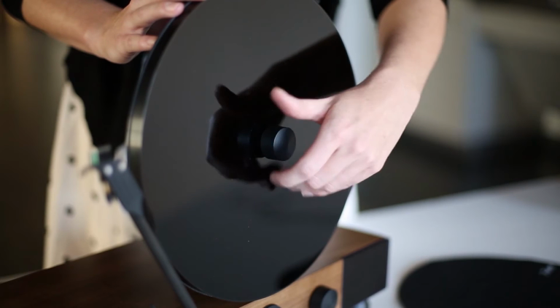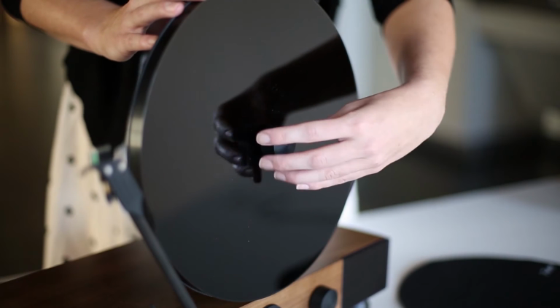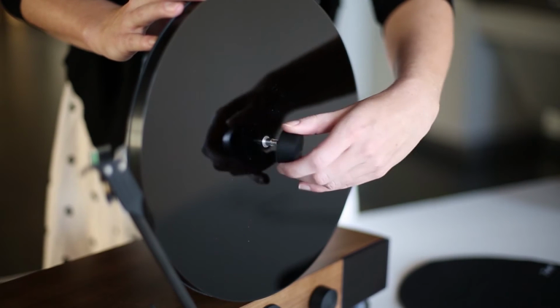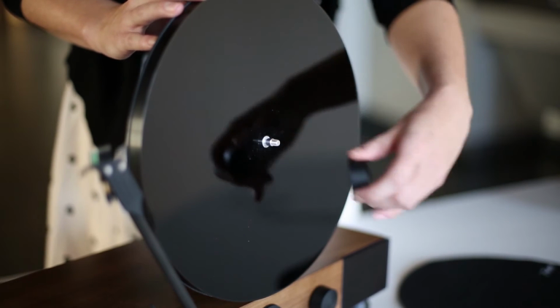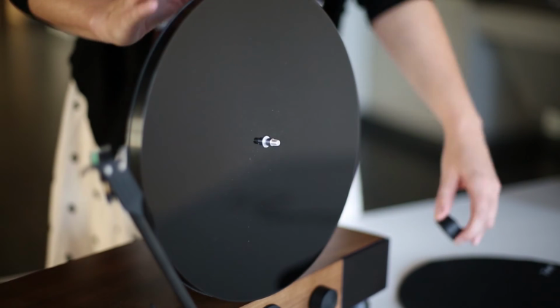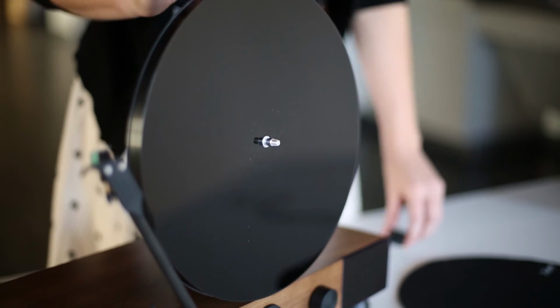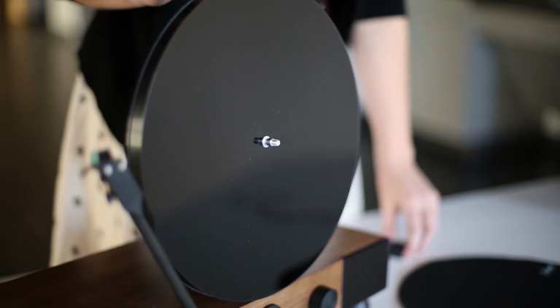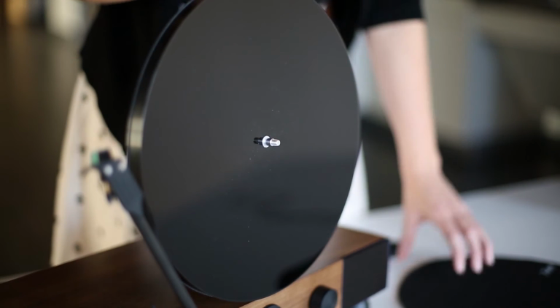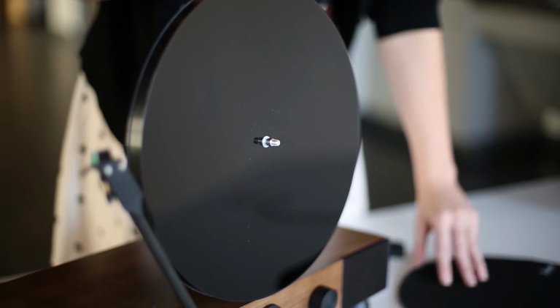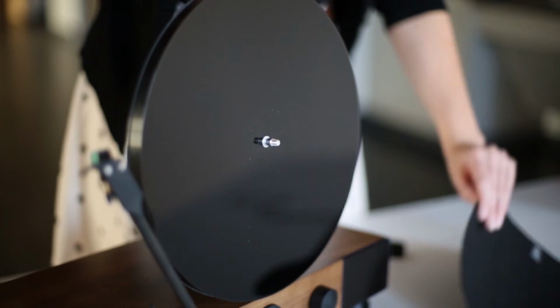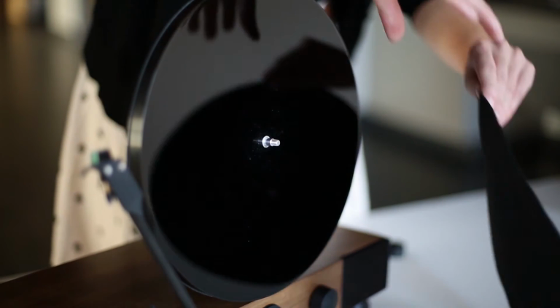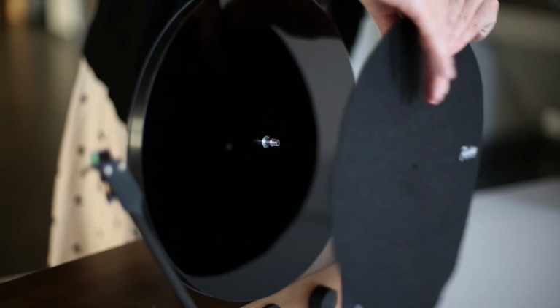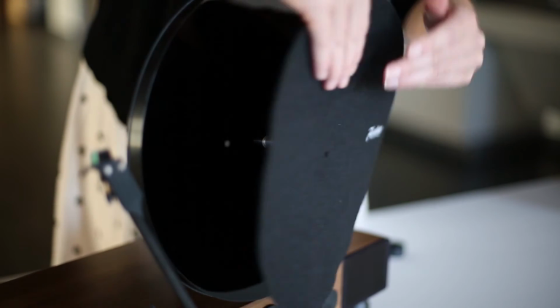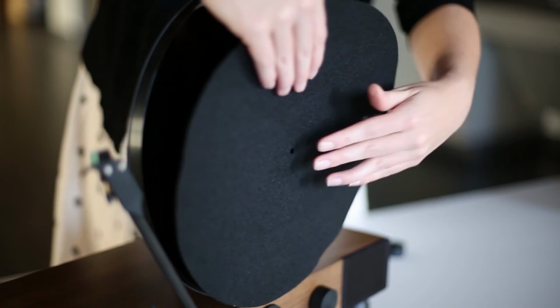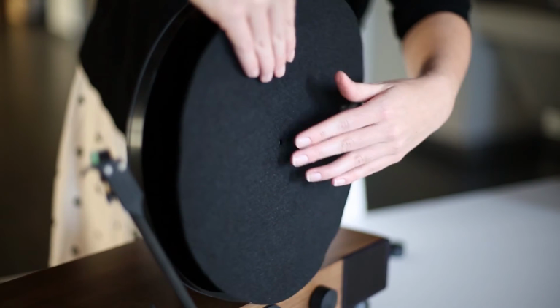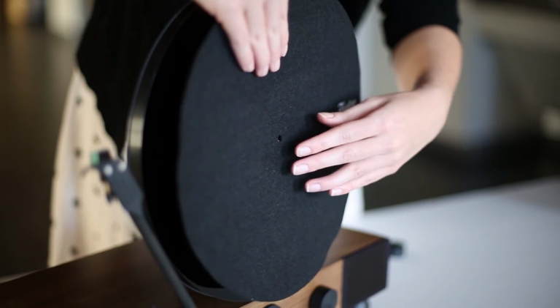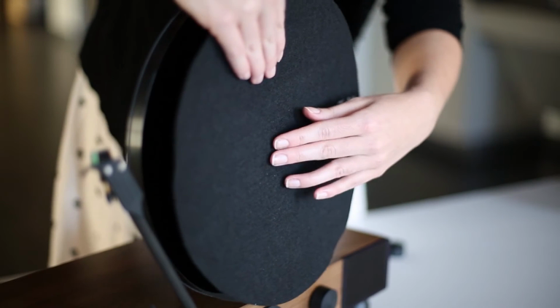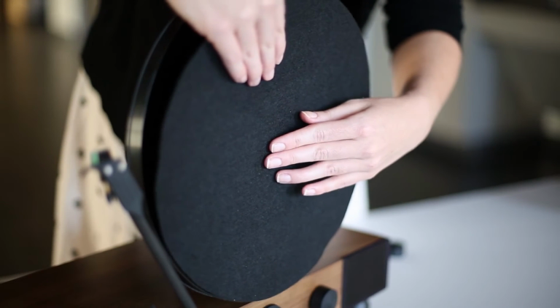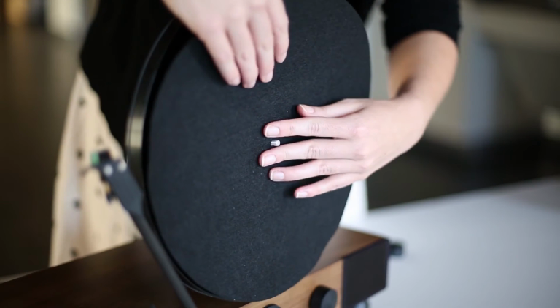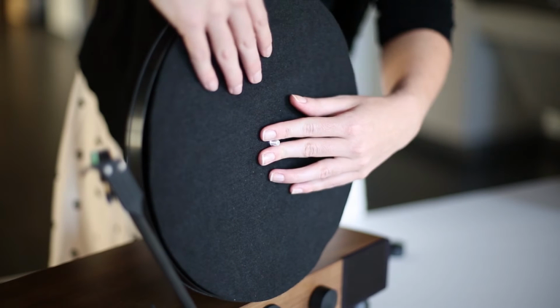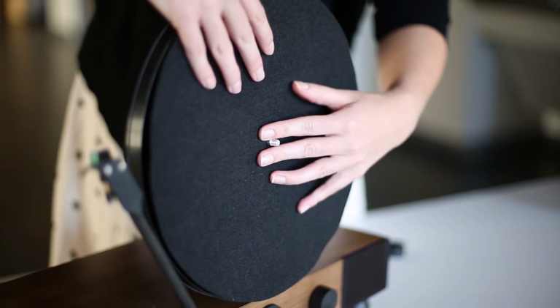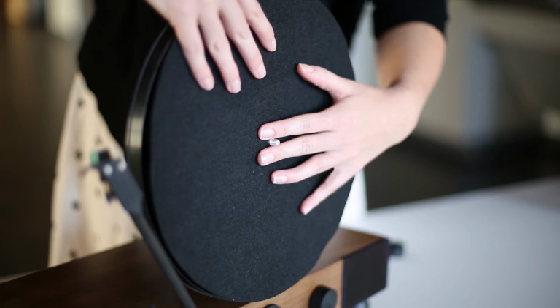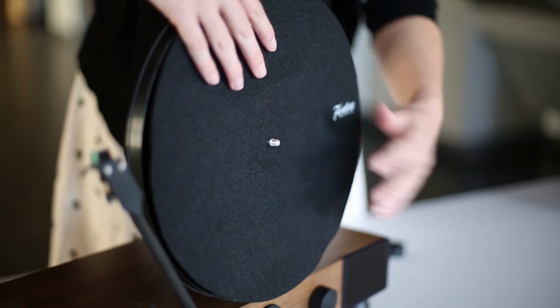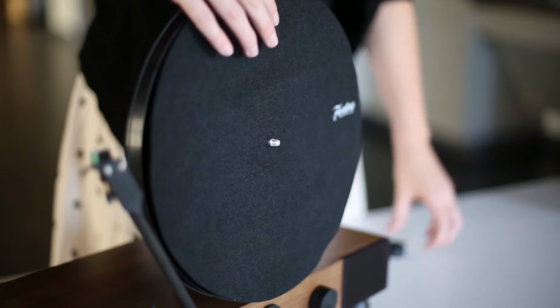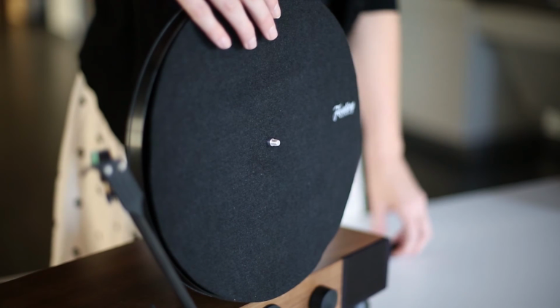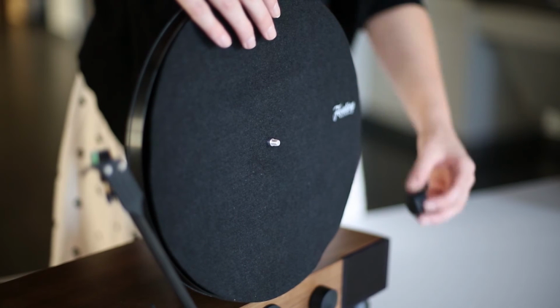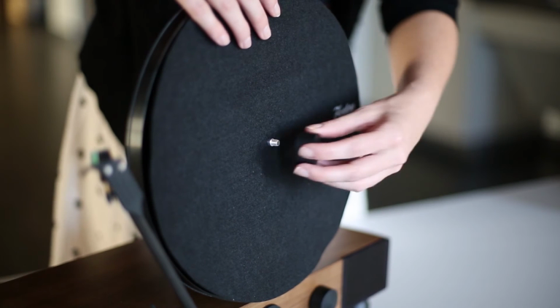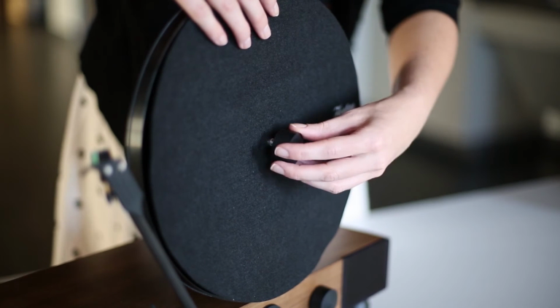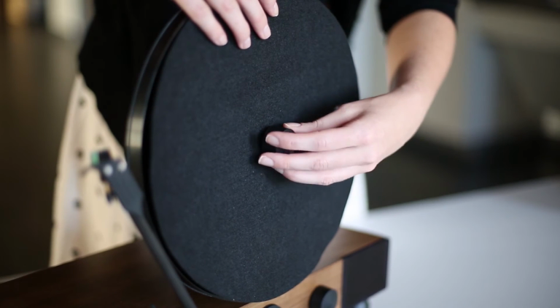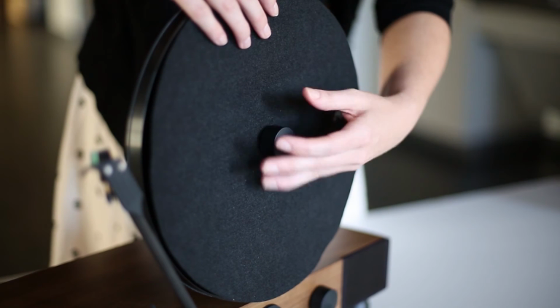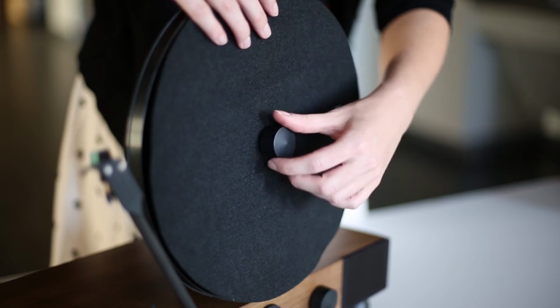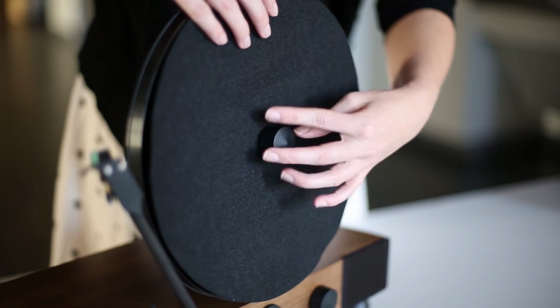Unscrew the record clamp and place the included felt mat on the platter, then screw the record clamp back on.